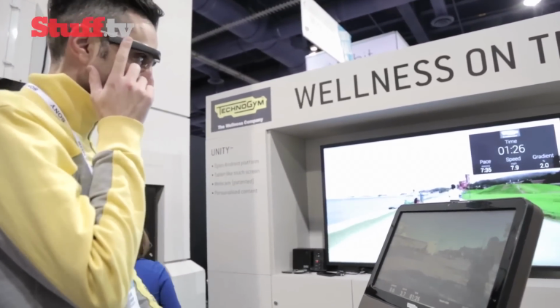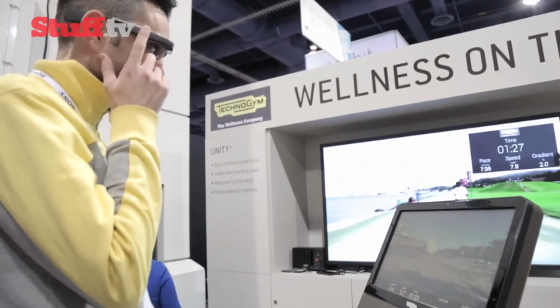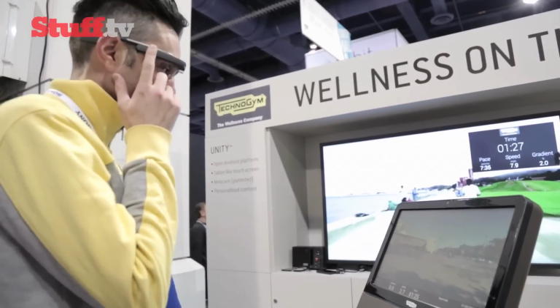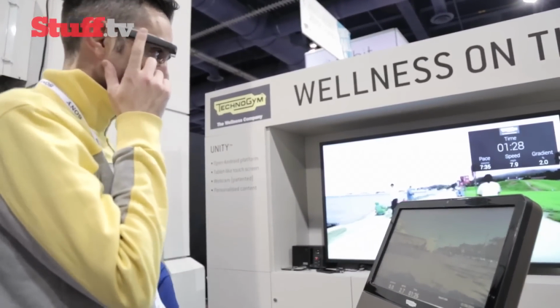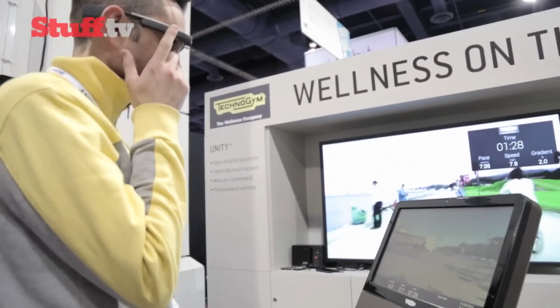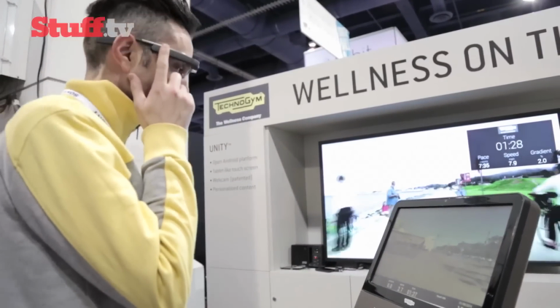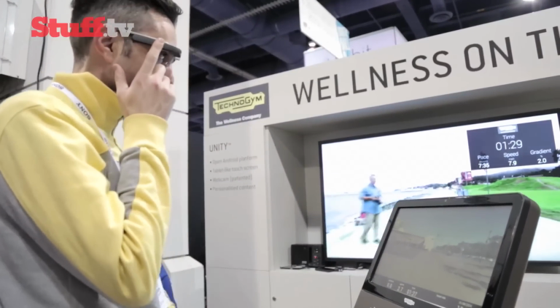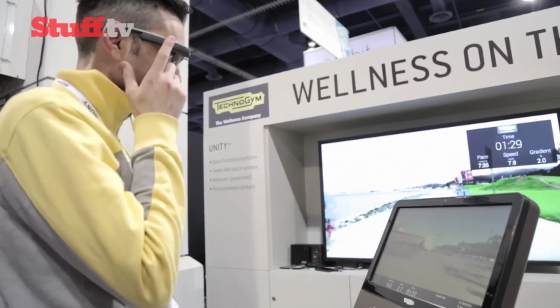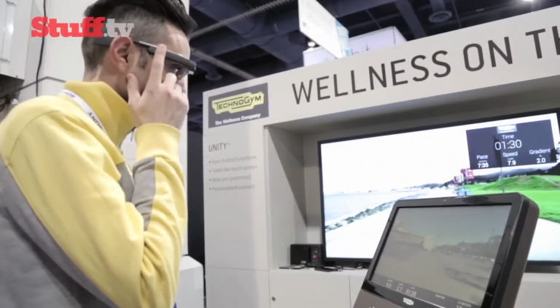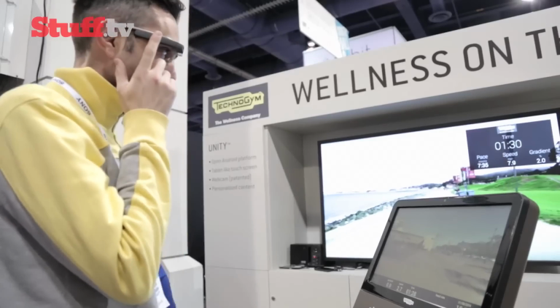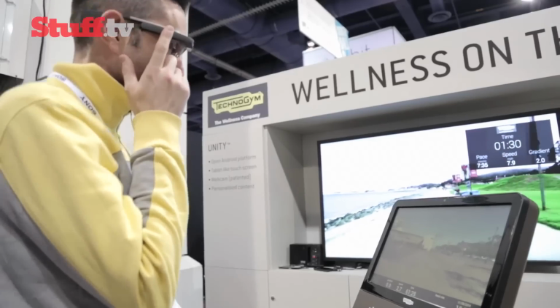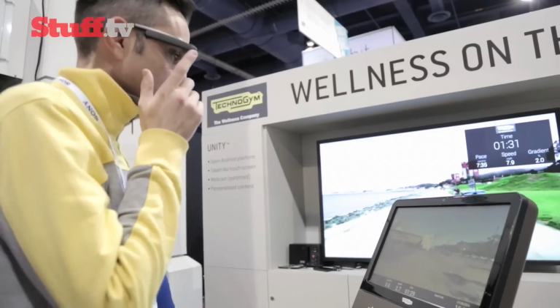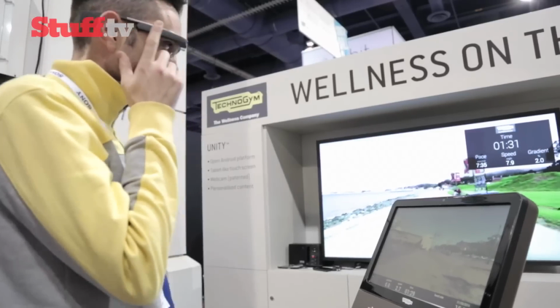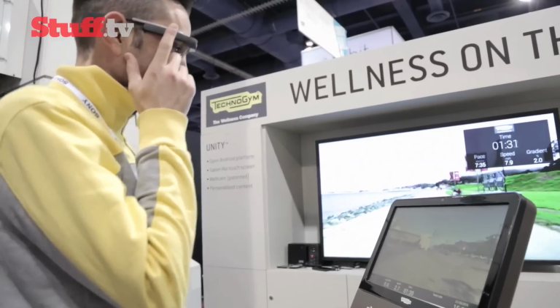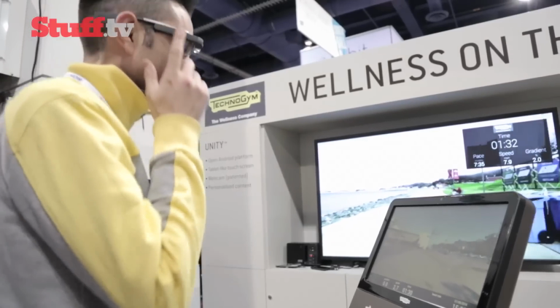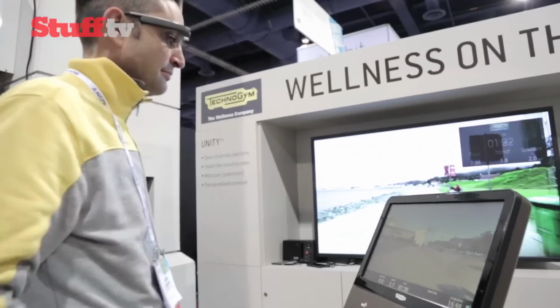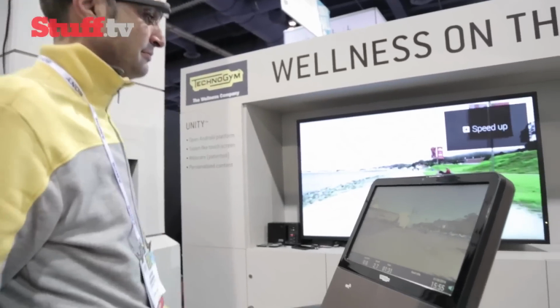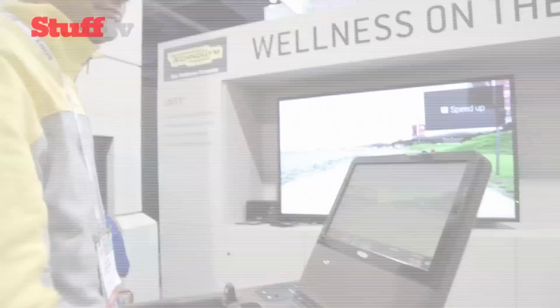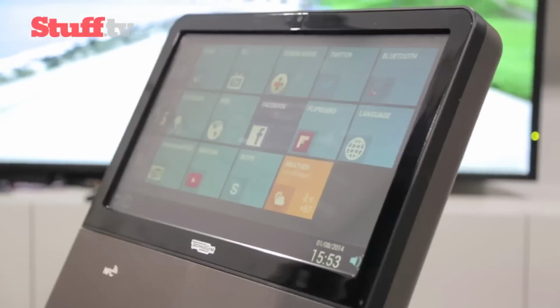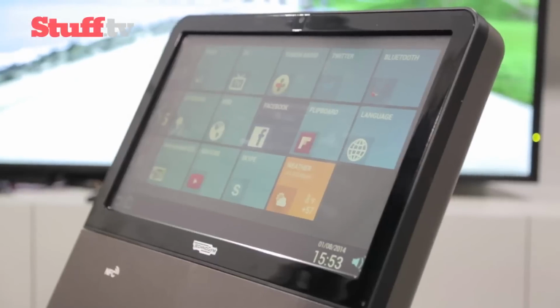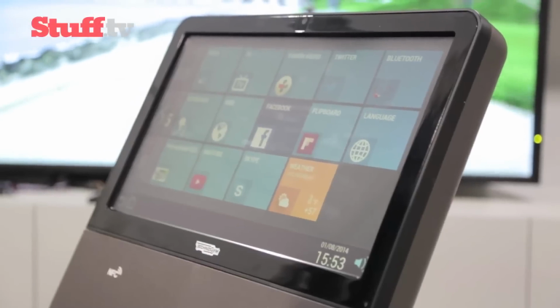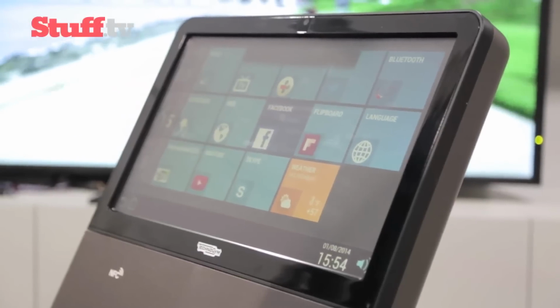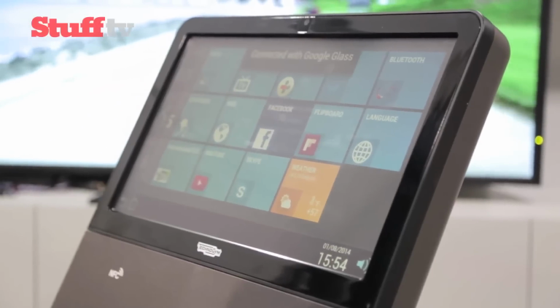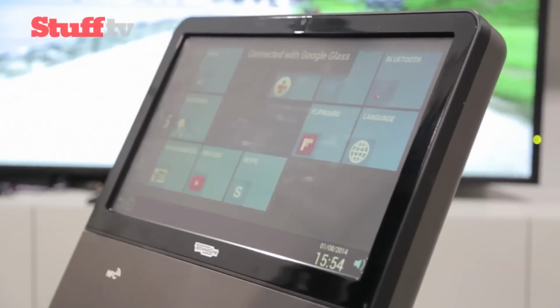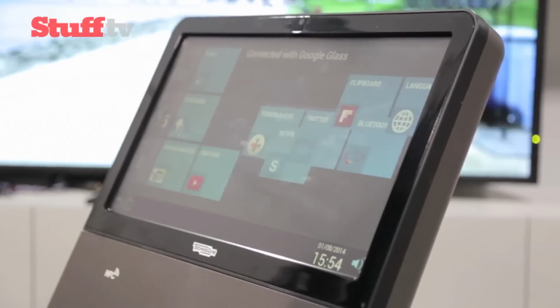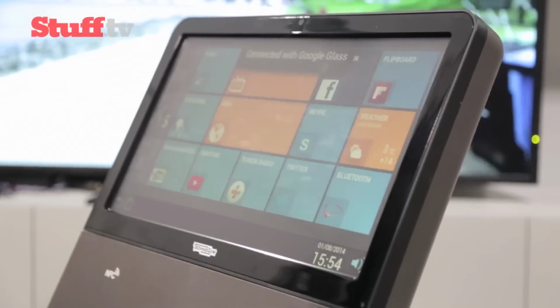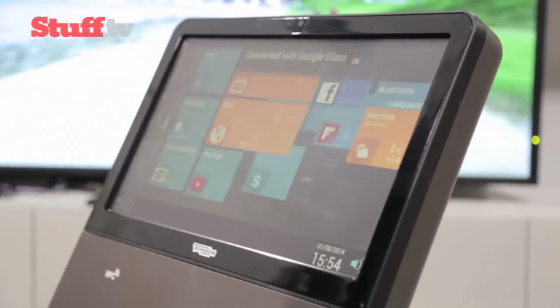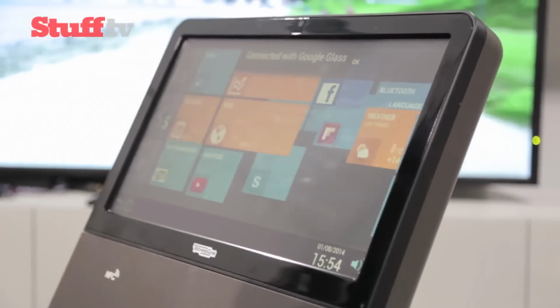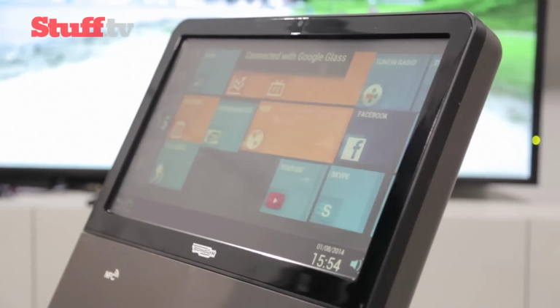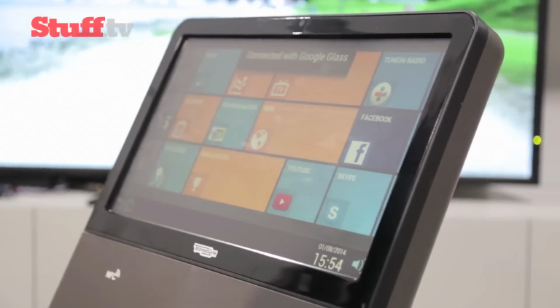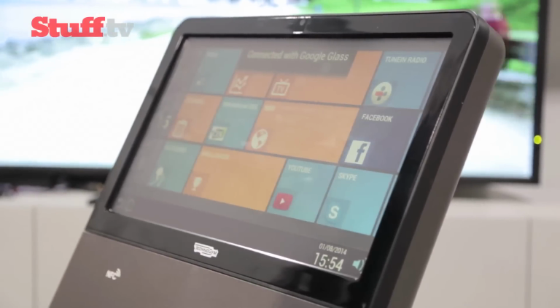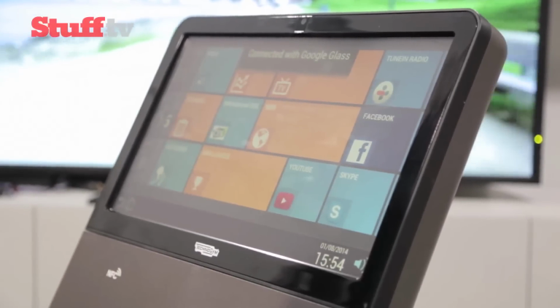Users can personalize their account by downloading and connecting to fitness apps from the Techno Gym App Store, such as Map My Fitness and RunKeeper, as well as linking their favourite entertainment apps and social media profiles to their account.